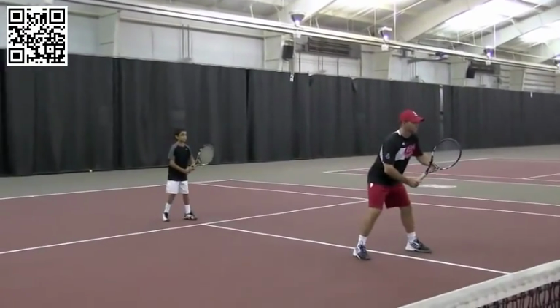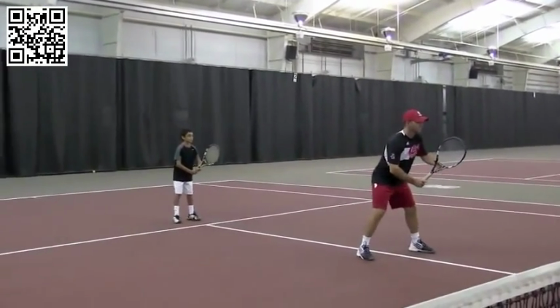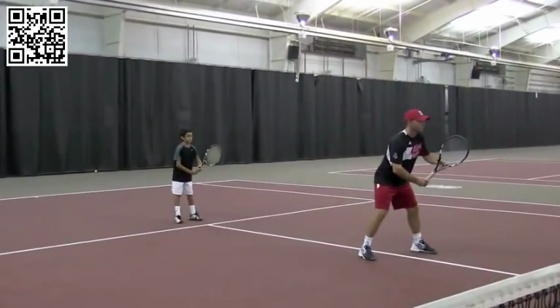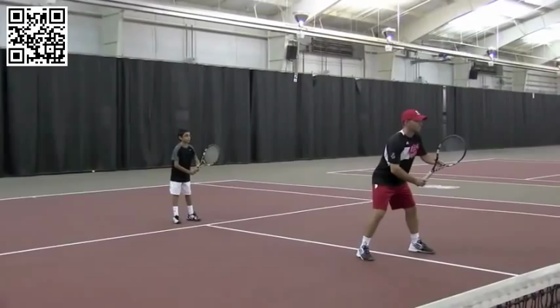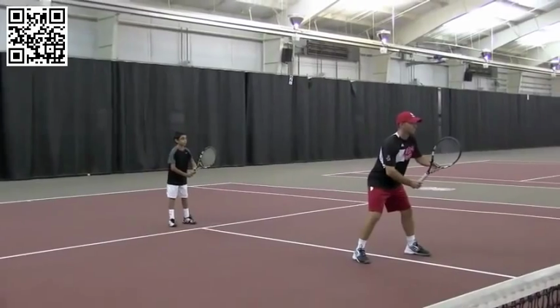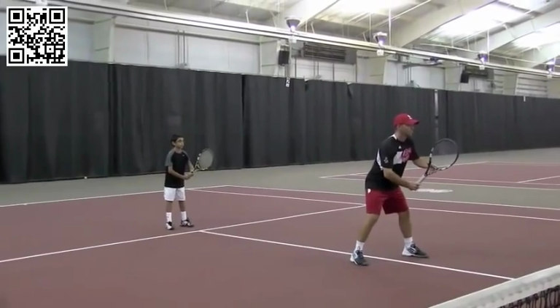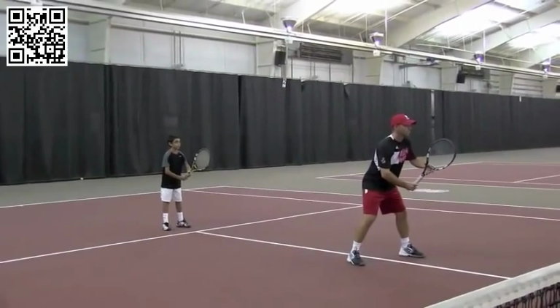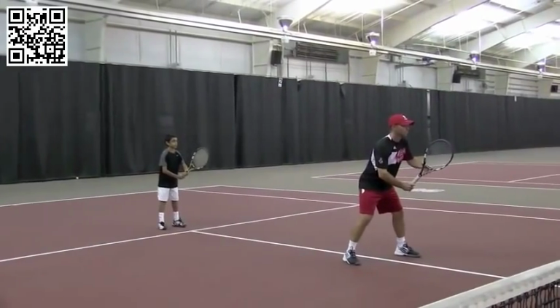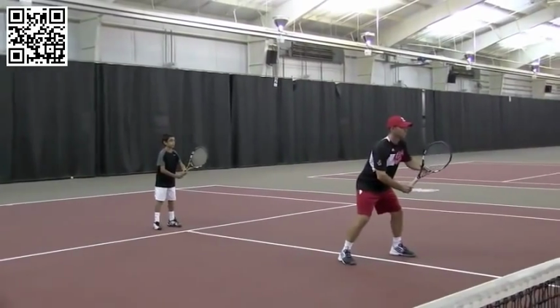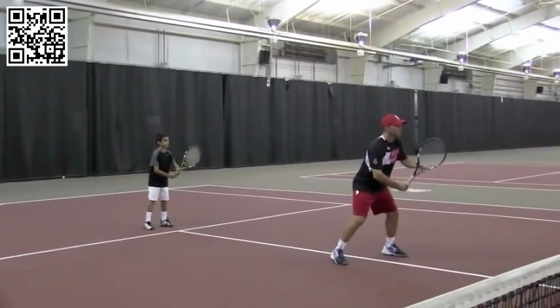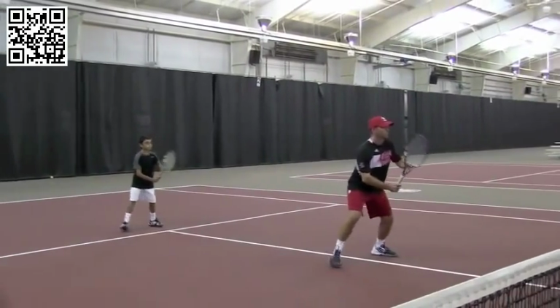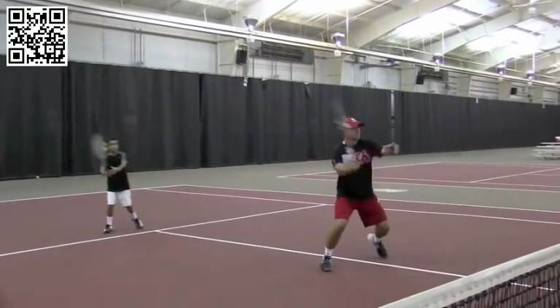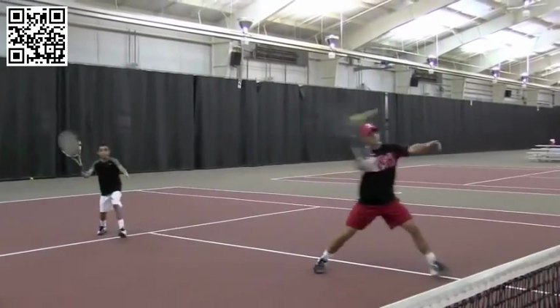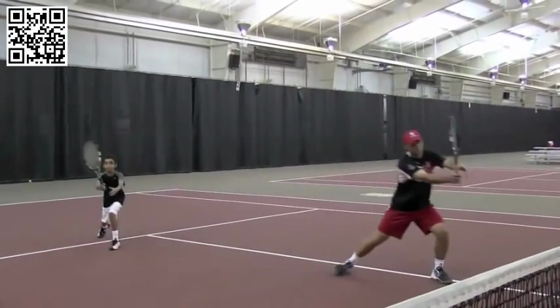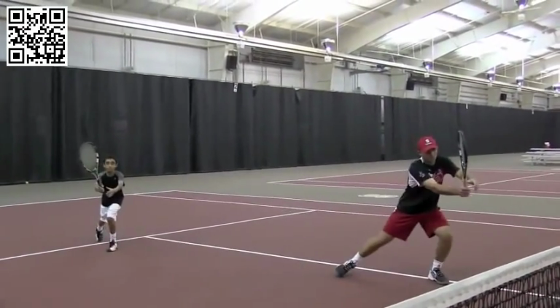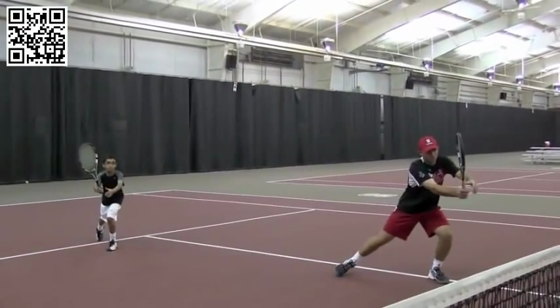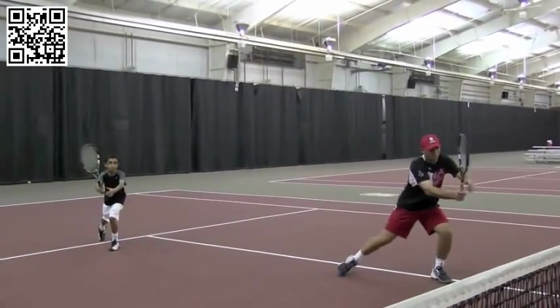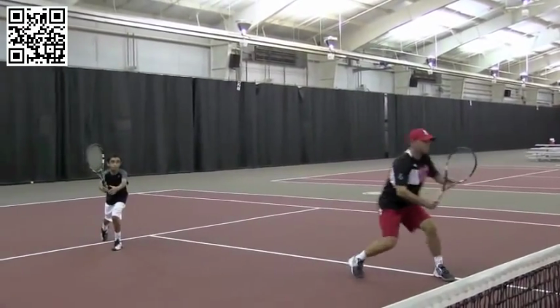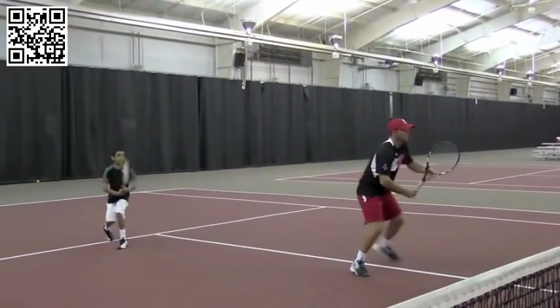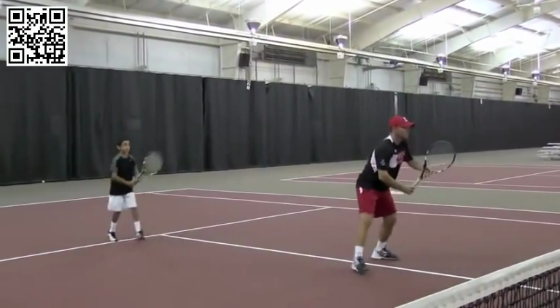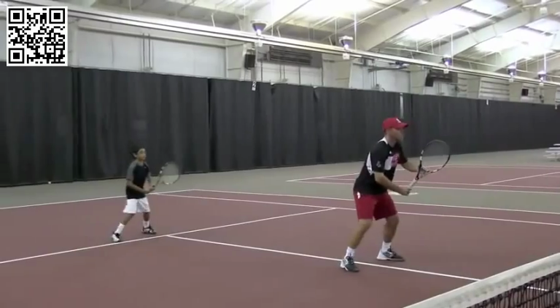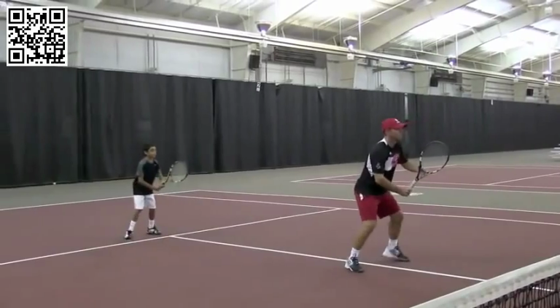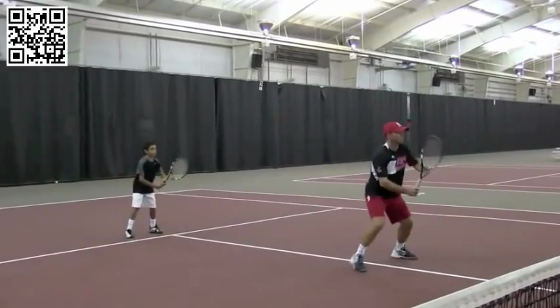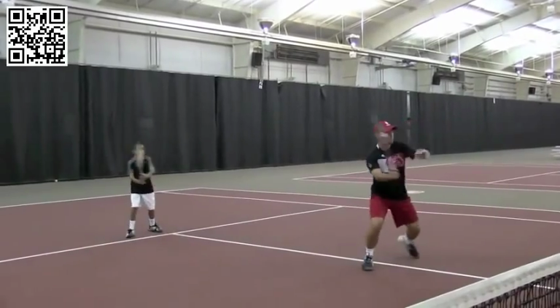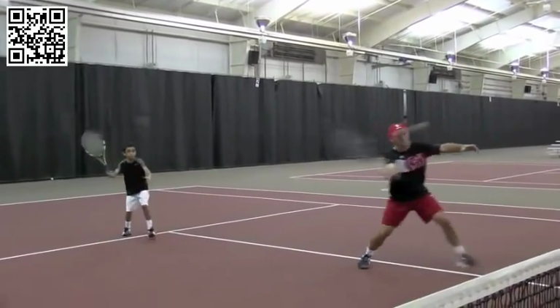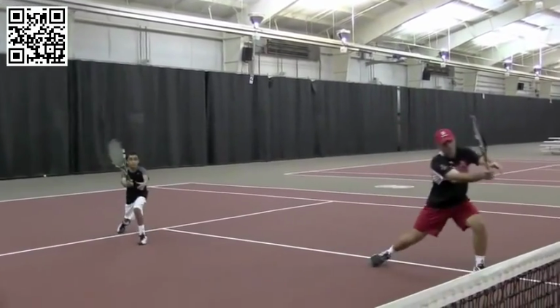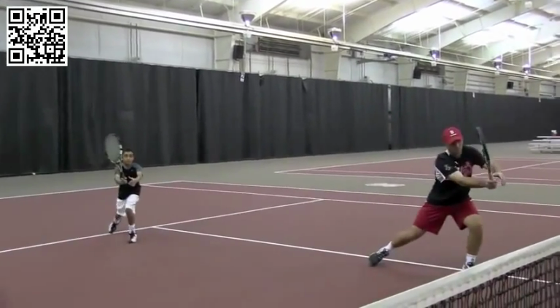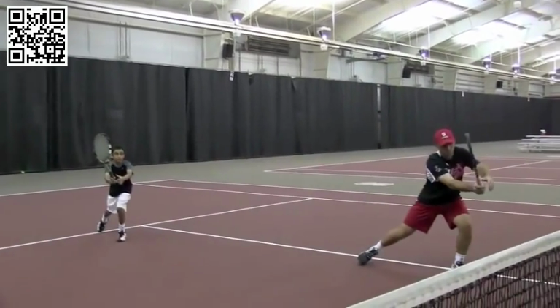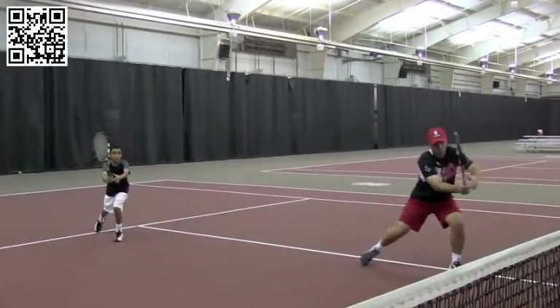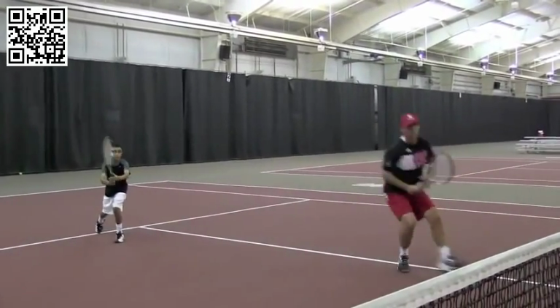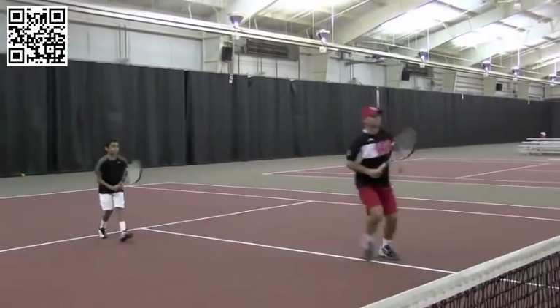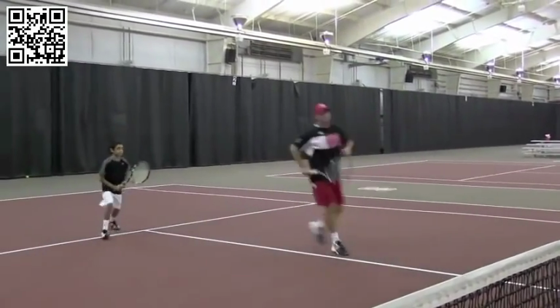Let's go through a stroke review. Forehand volley: hit and hold, bent to bent. Body's at a 45-degree angle. Always jog backwards when you get in line, so Rahul, you're up.